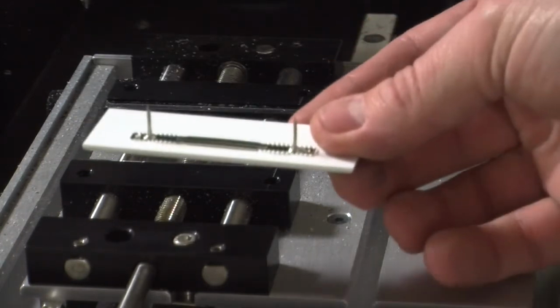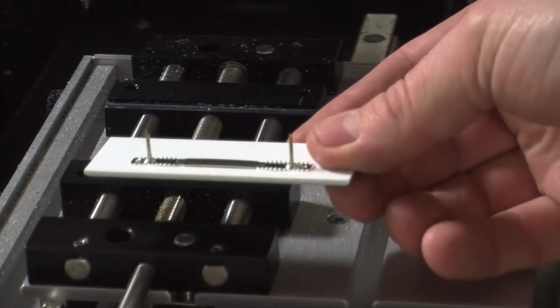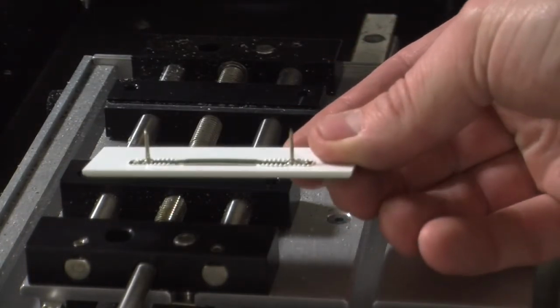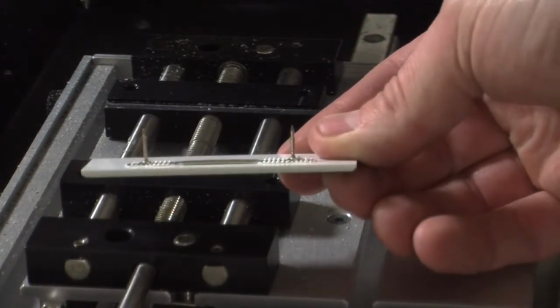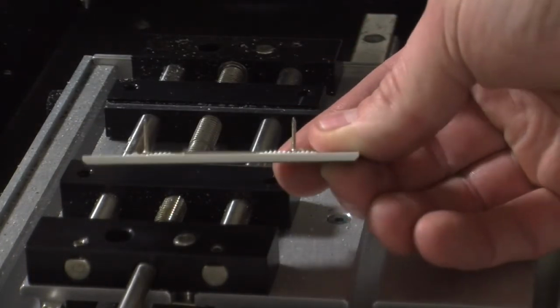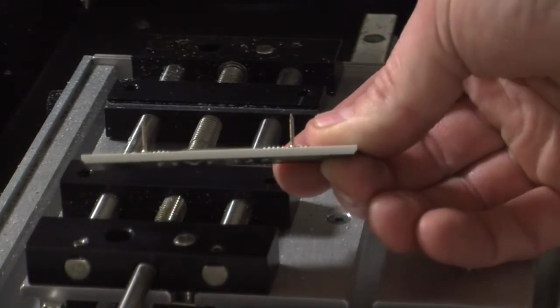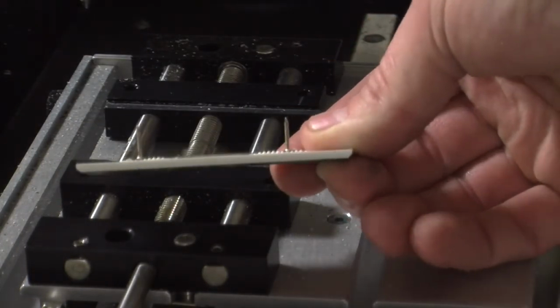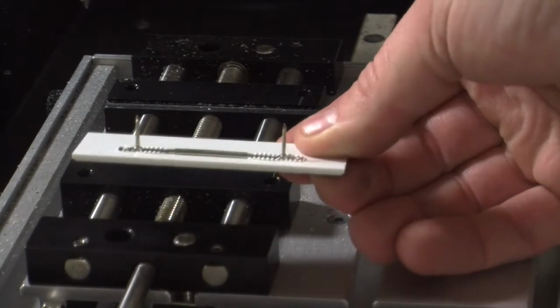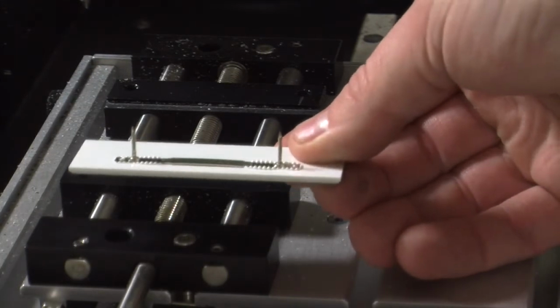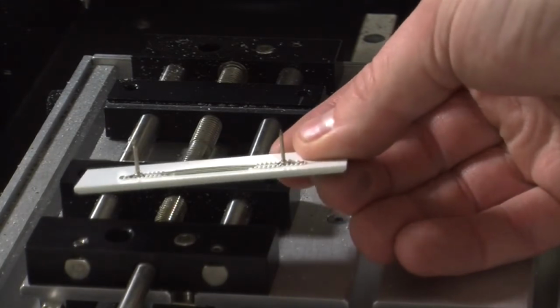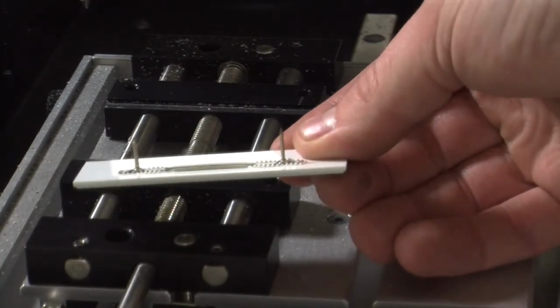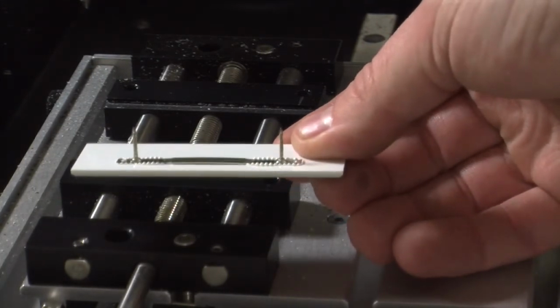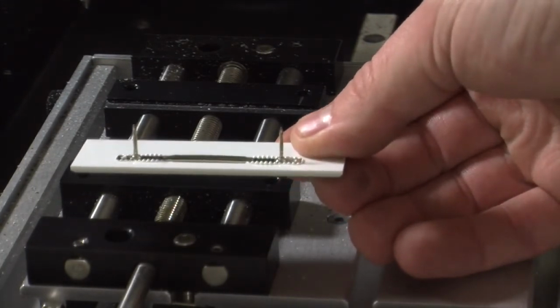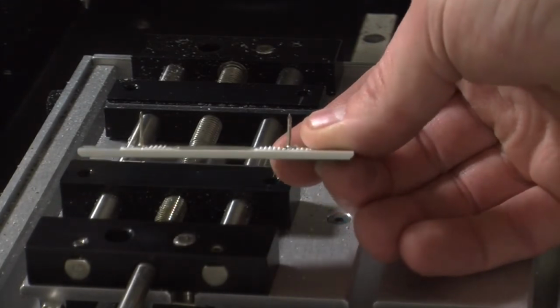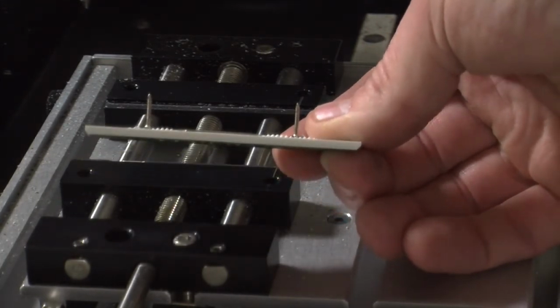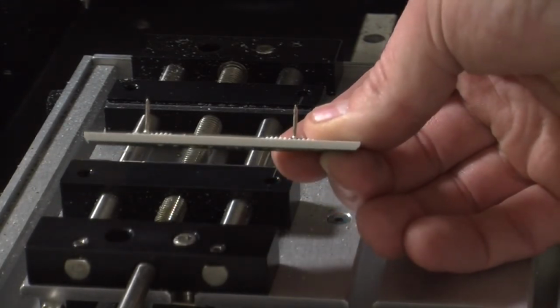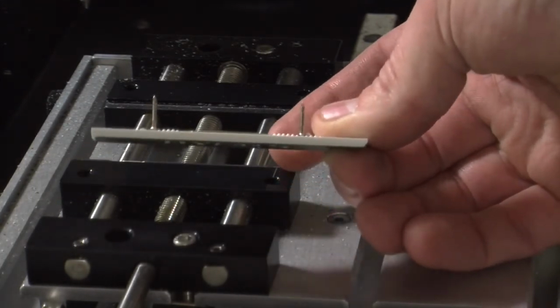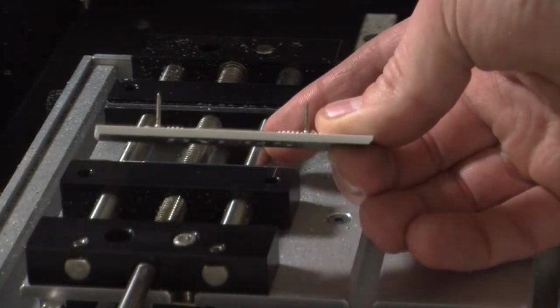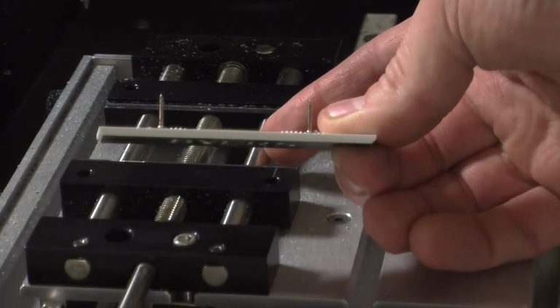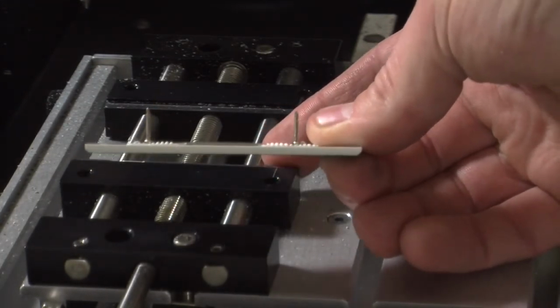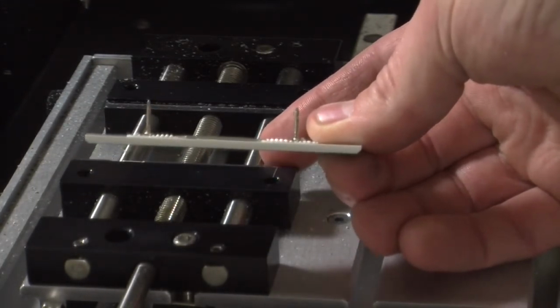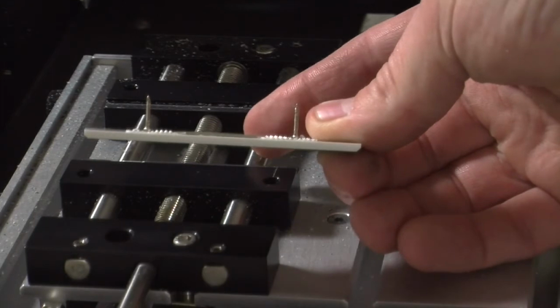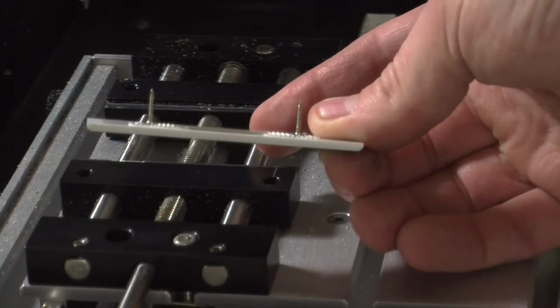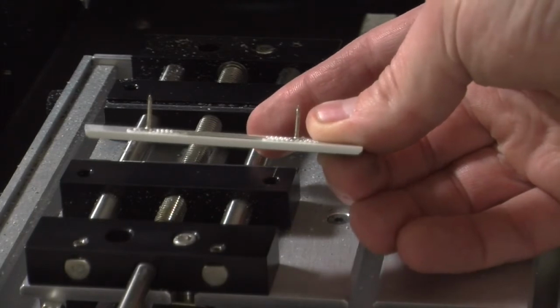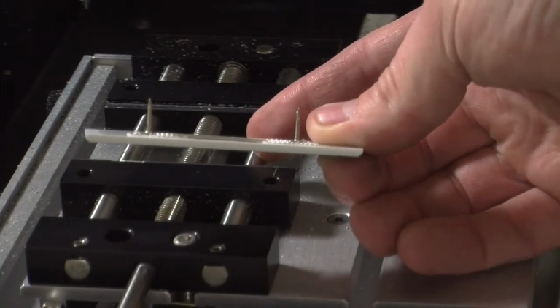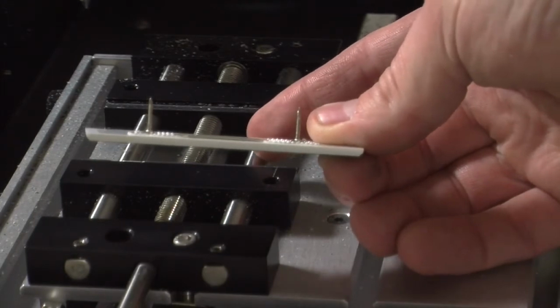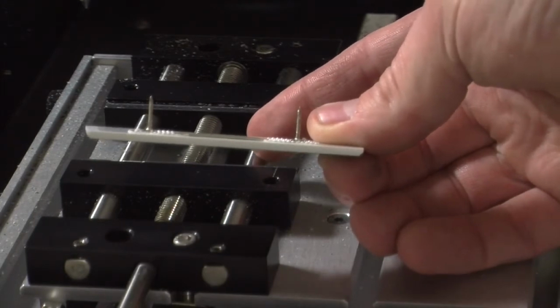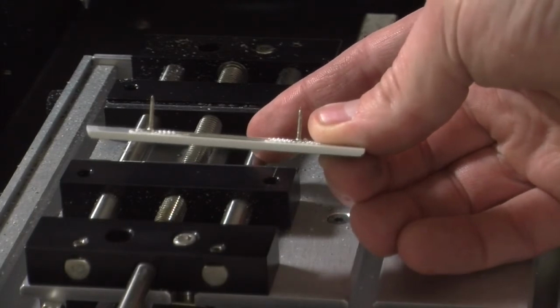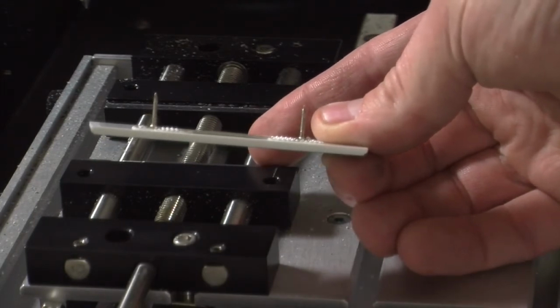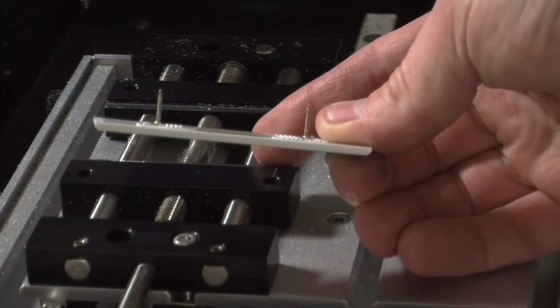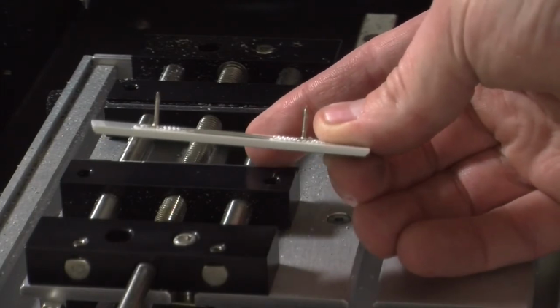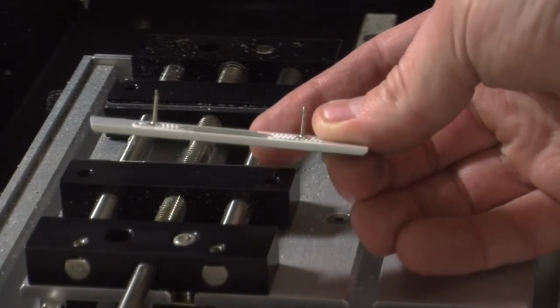As you can see here, the prongs on the back will not fit in the vise unless it is offset slightly. That is the point of our line.